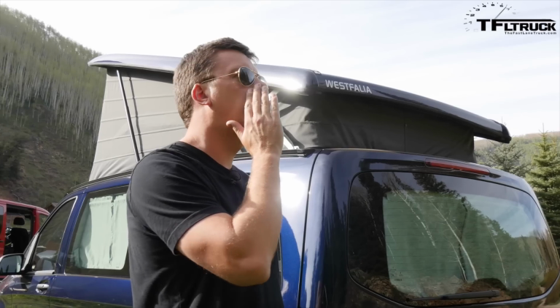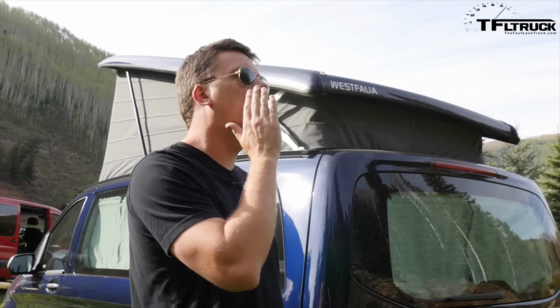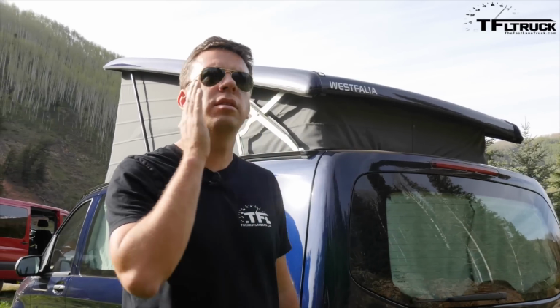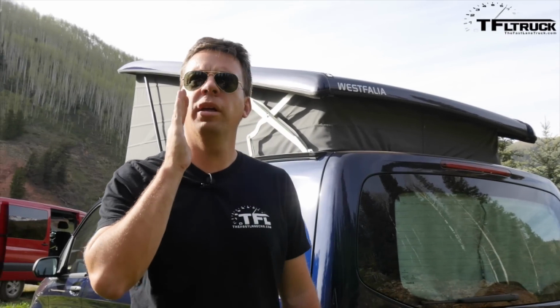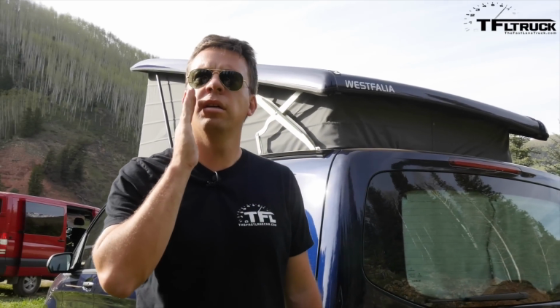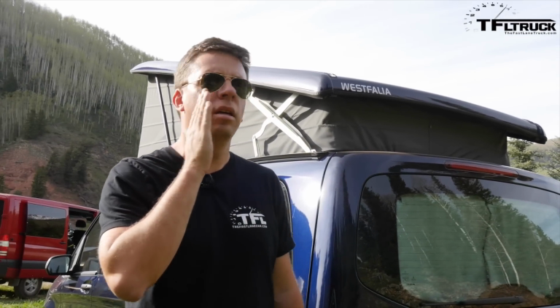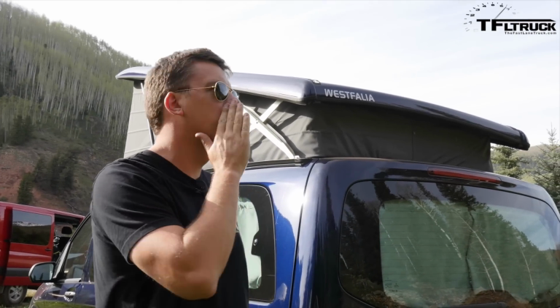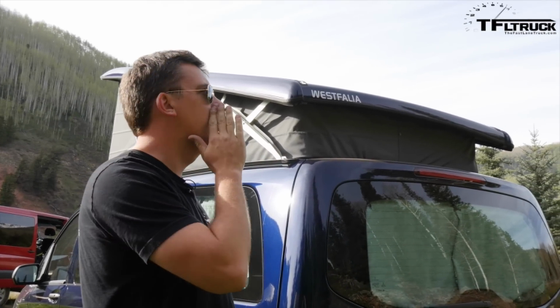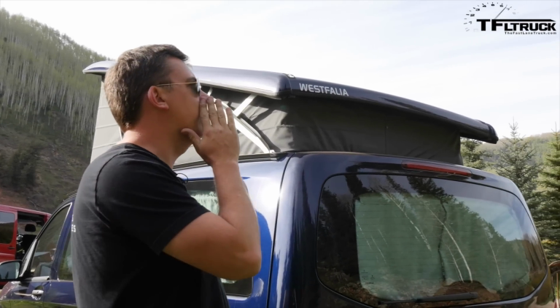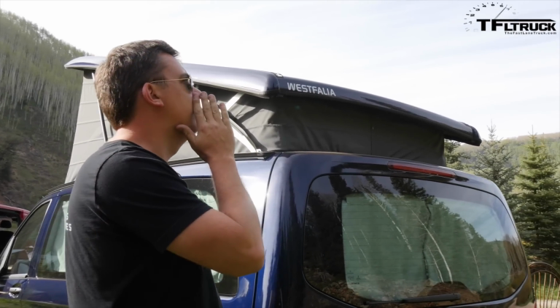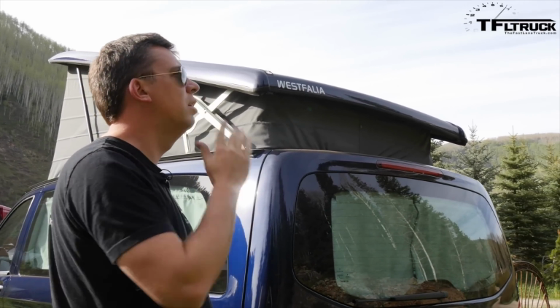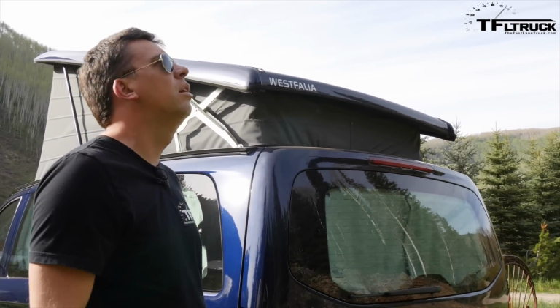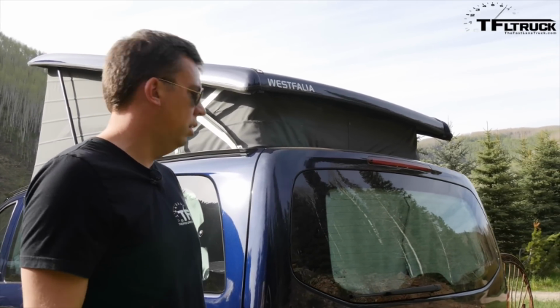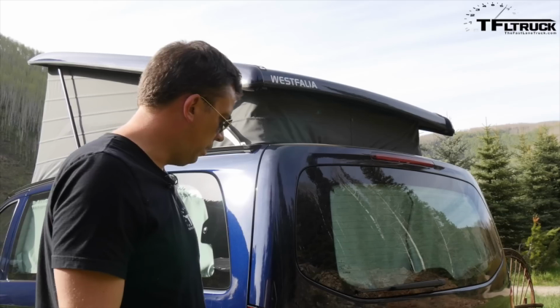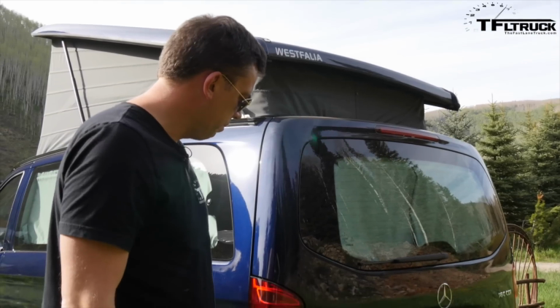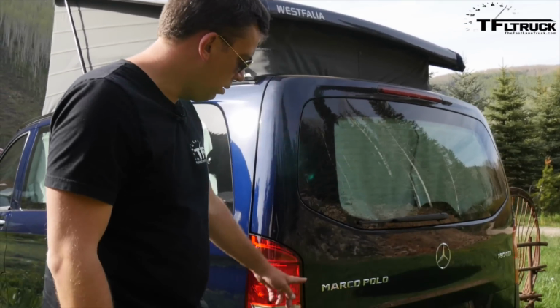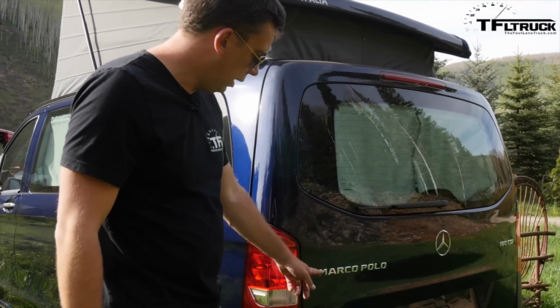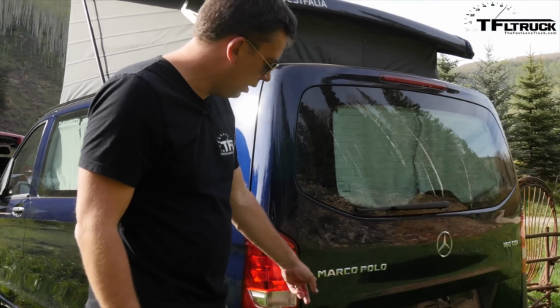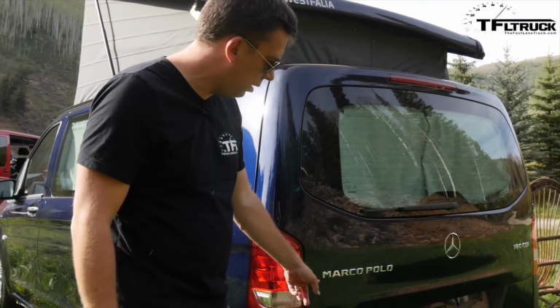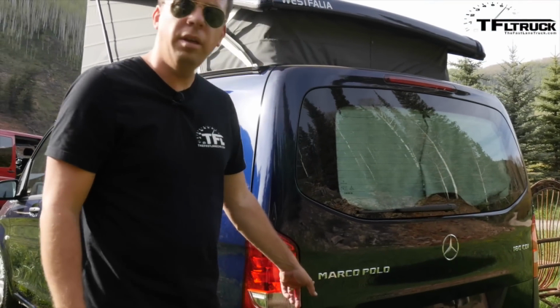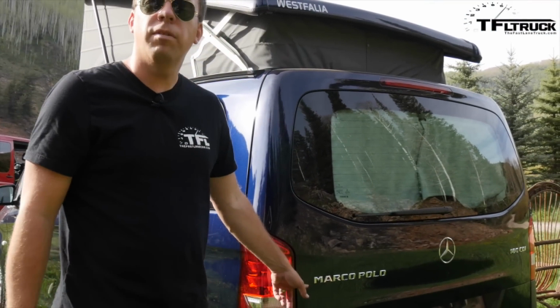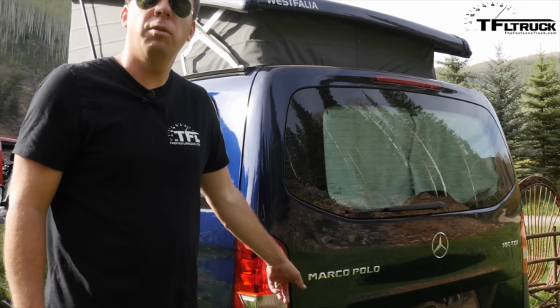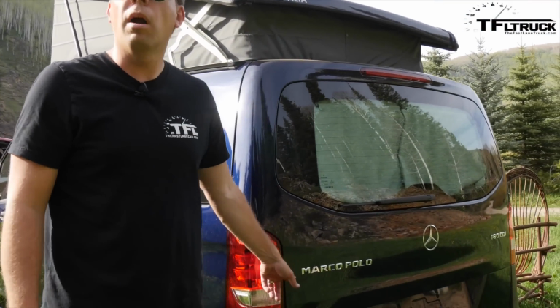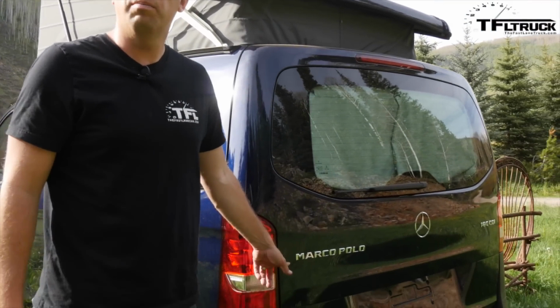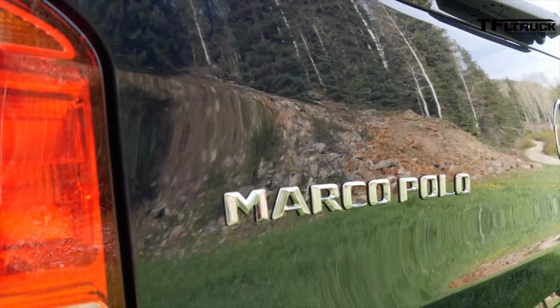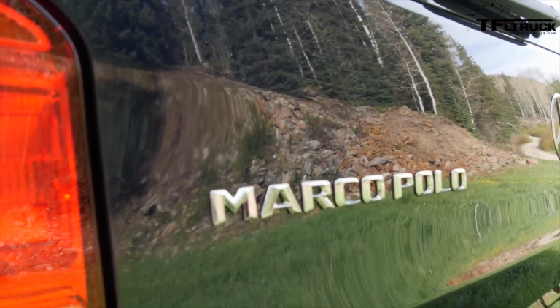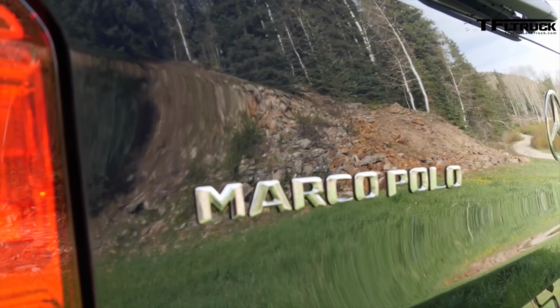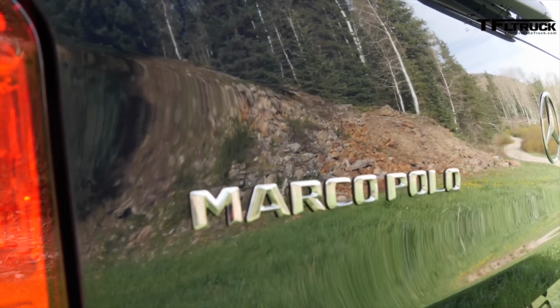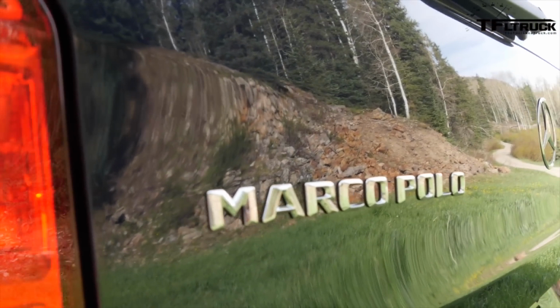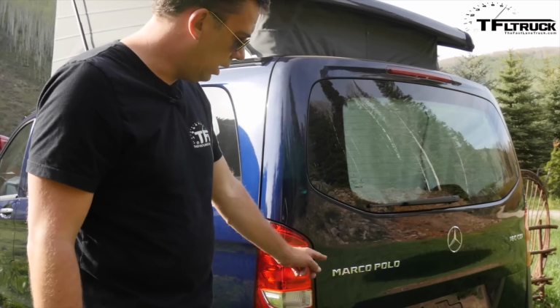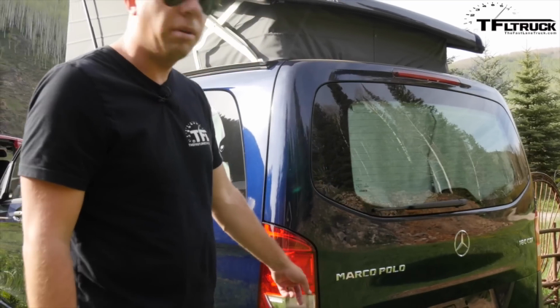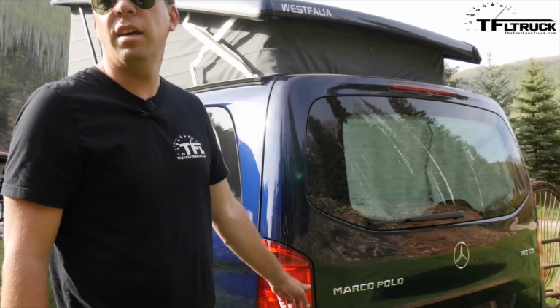Marco! Can you hear me? Marco! I didn't realize that the European name for this van was Marco Polo, but that's what it says right here.